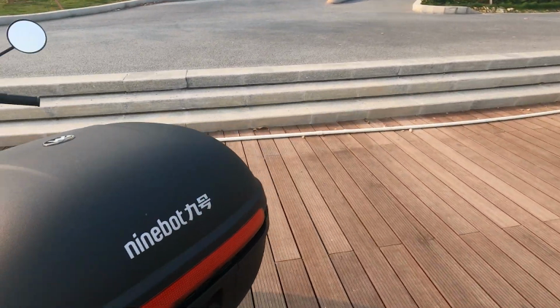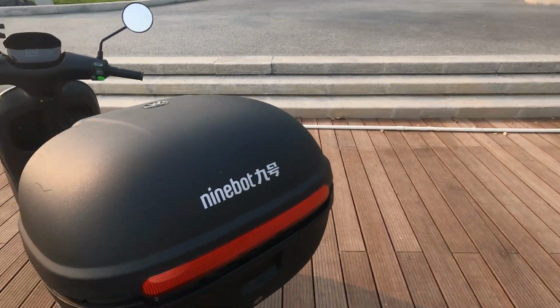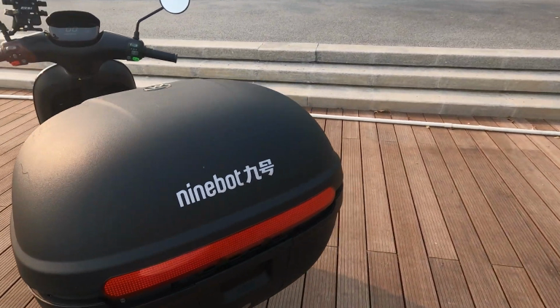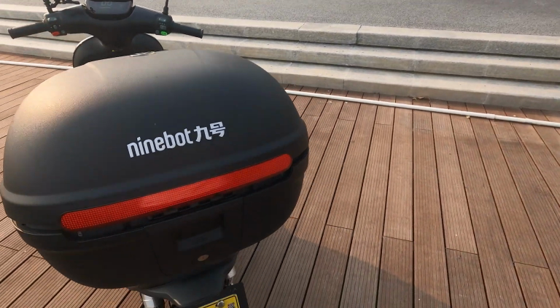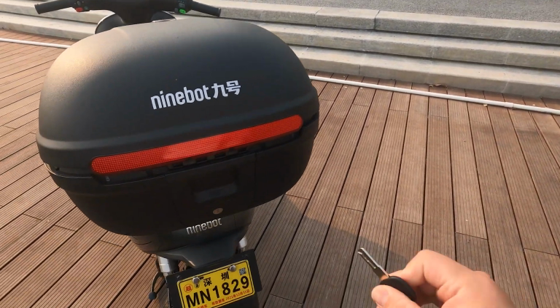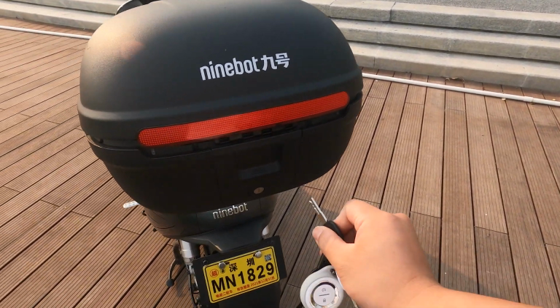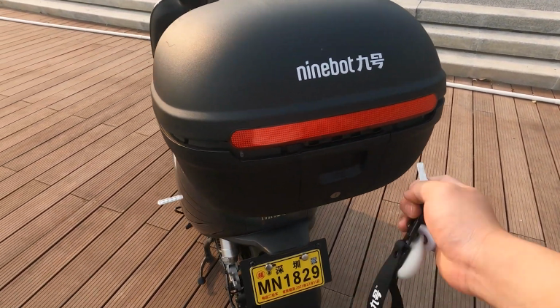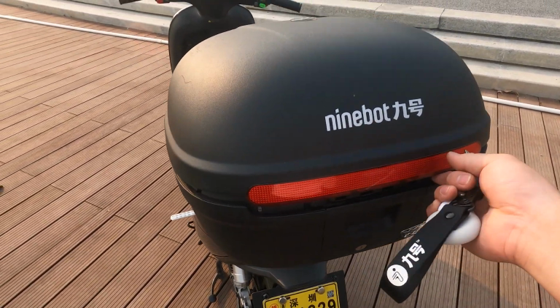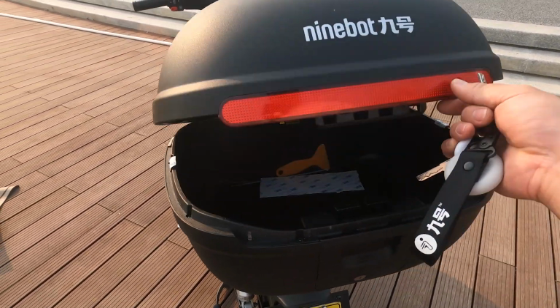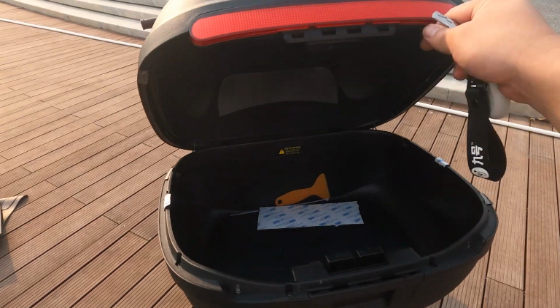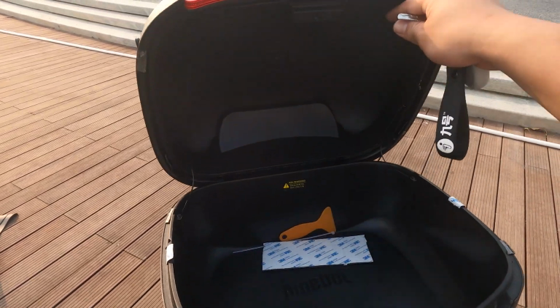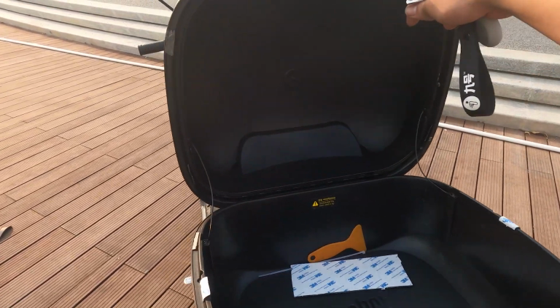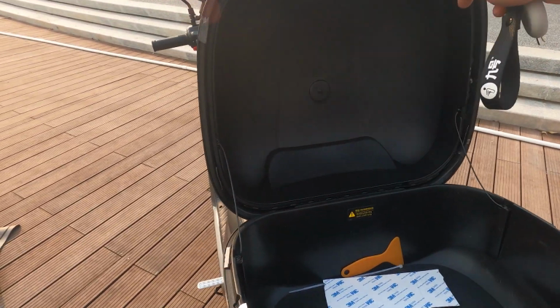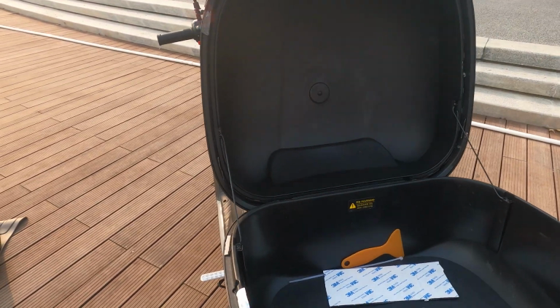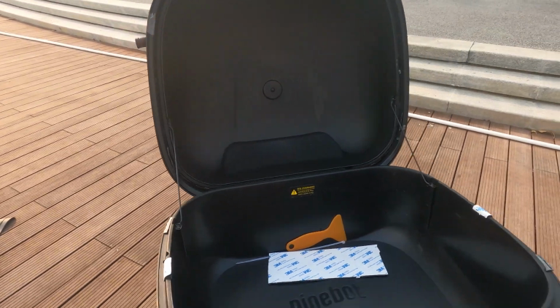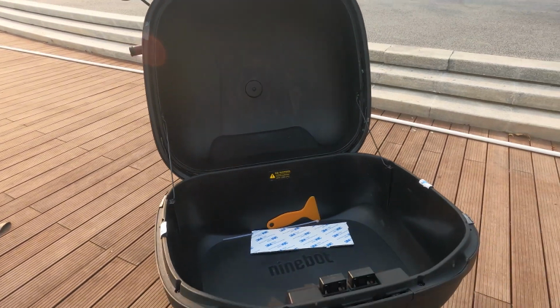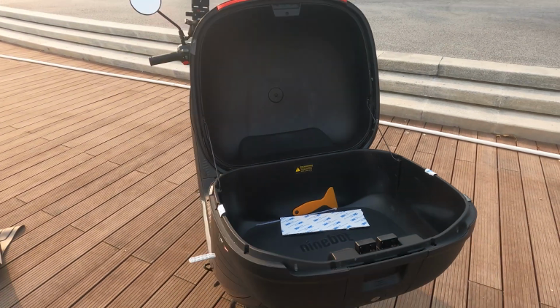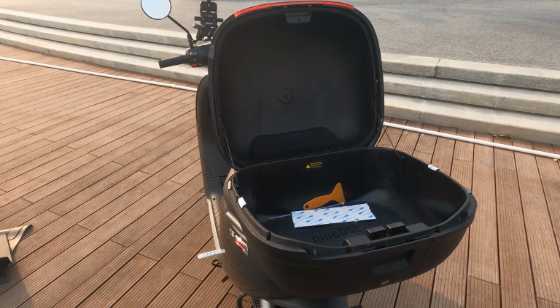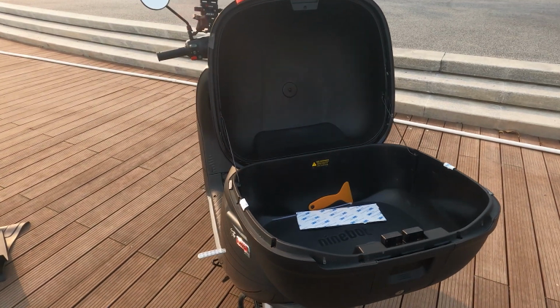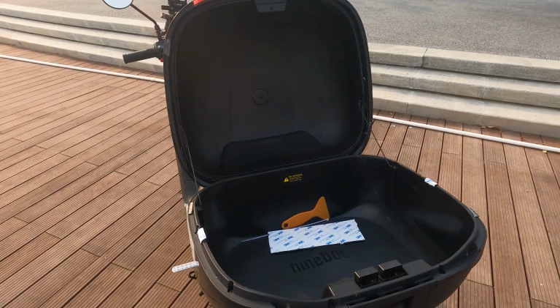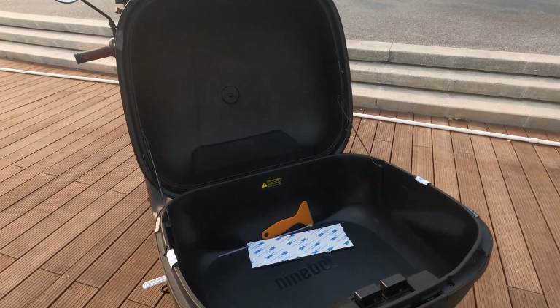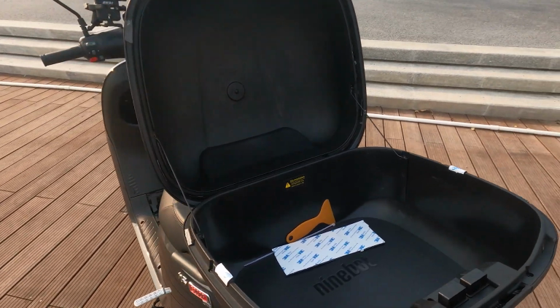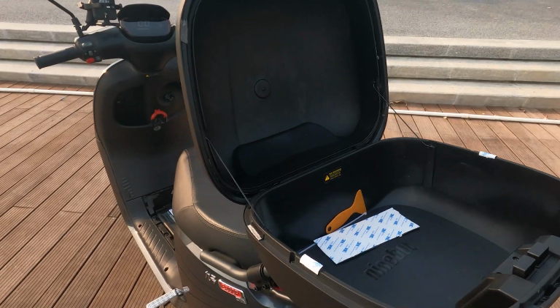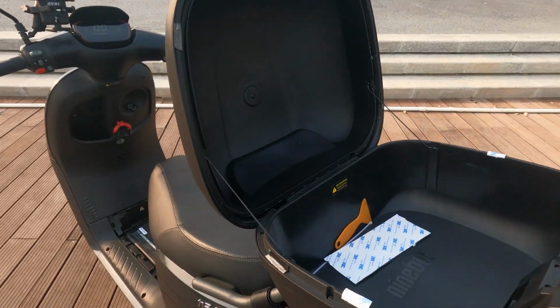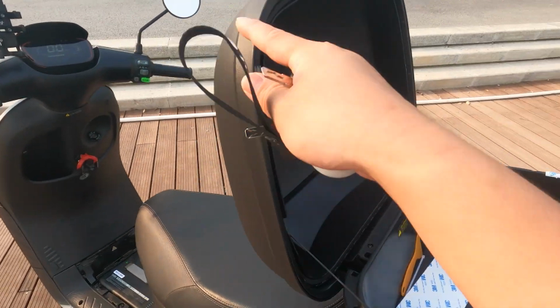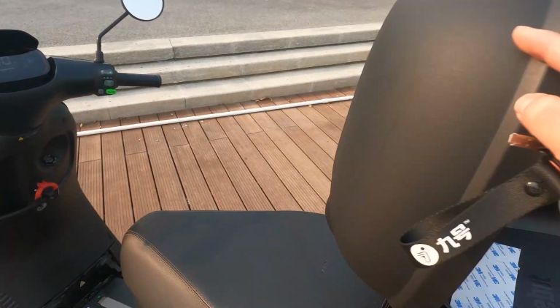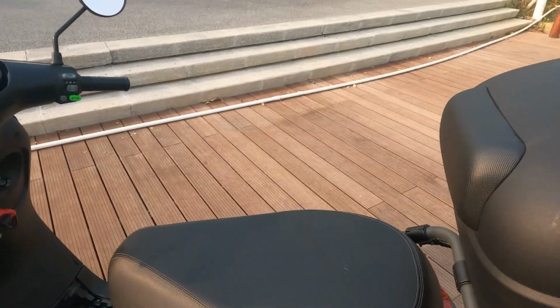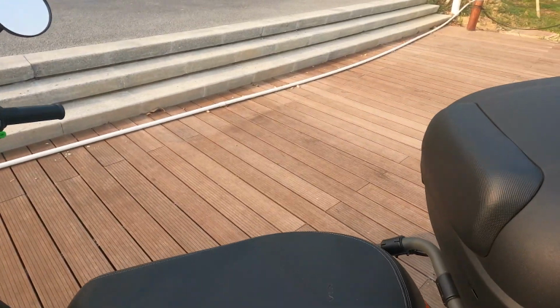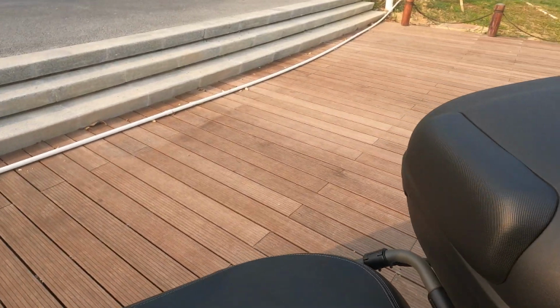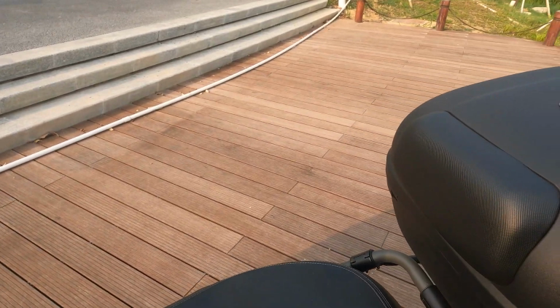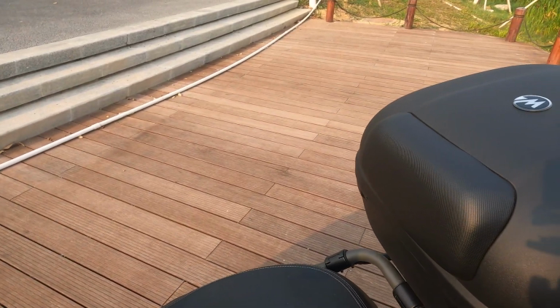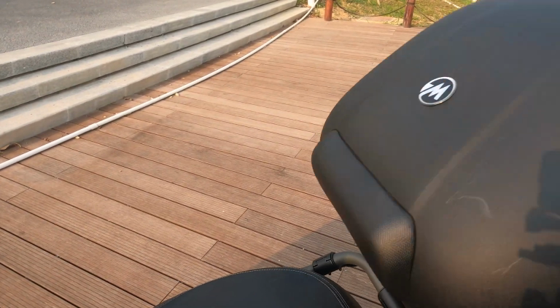I've also added this rear trunk — it's 36 liters, allowing me to put in my helmet and all that stuff. It also gives the second passenger a backrest, which is really quite handy.